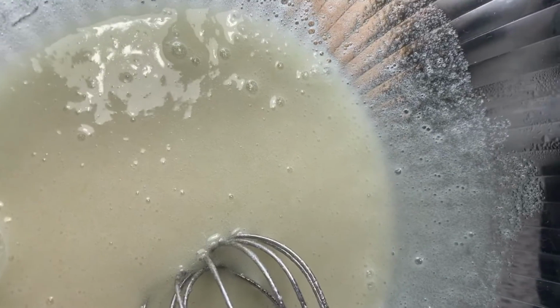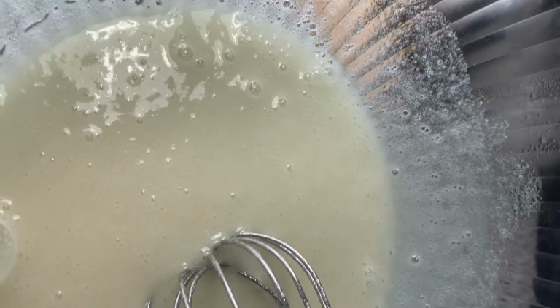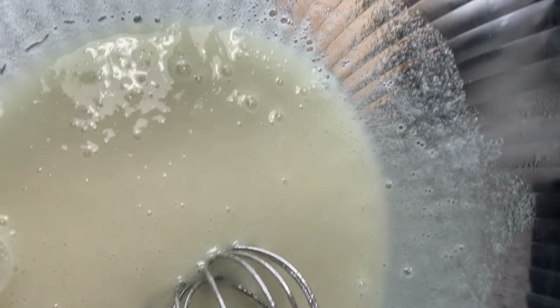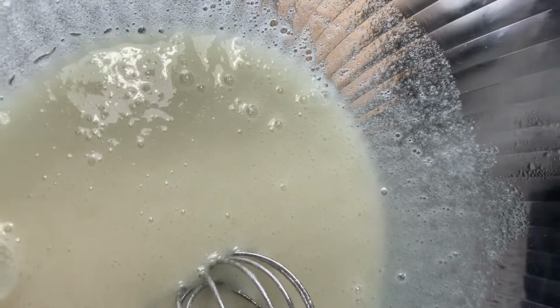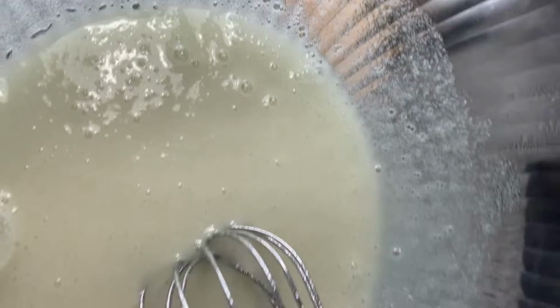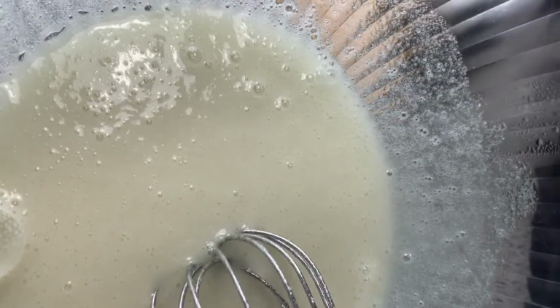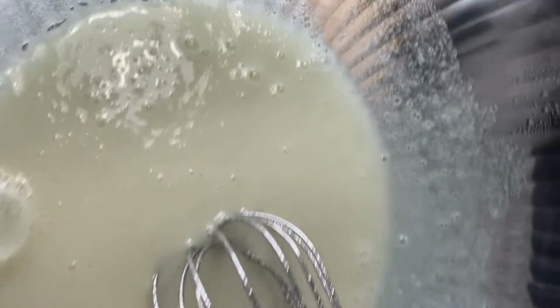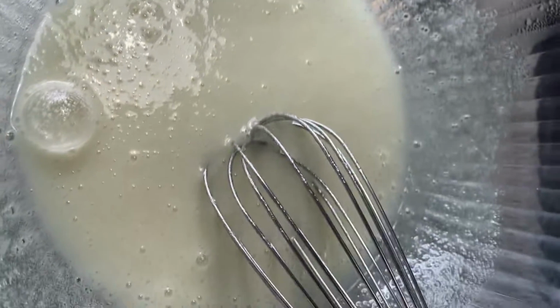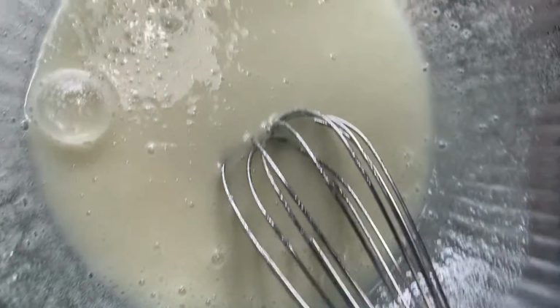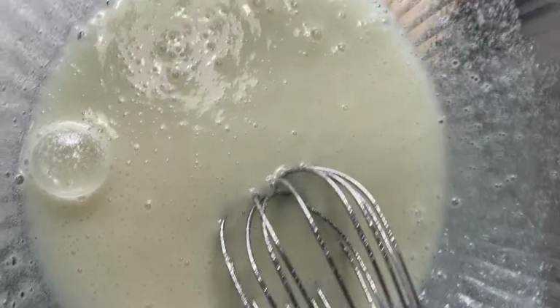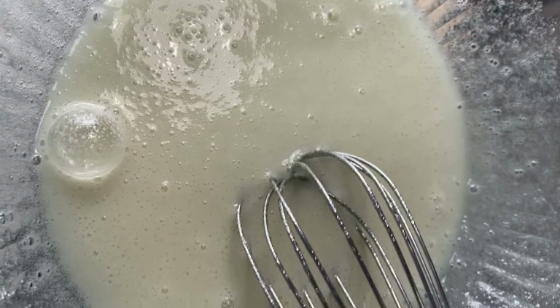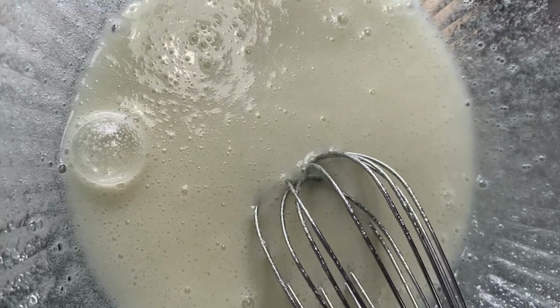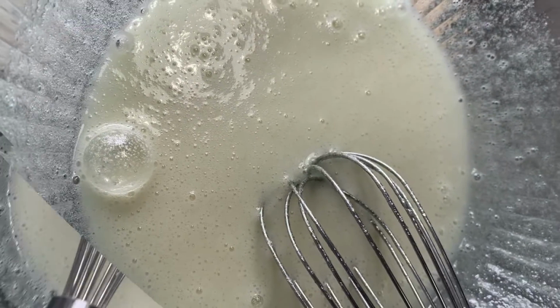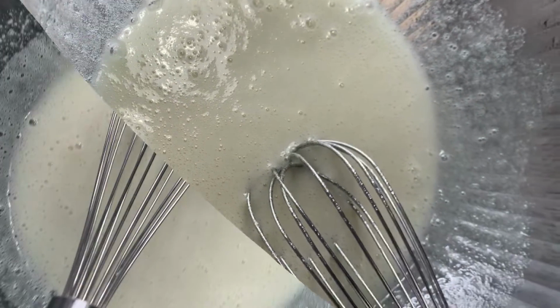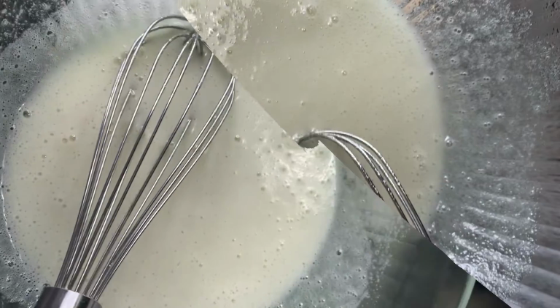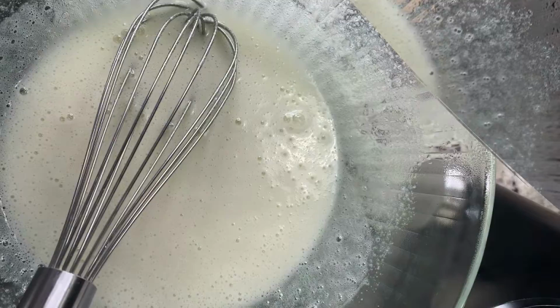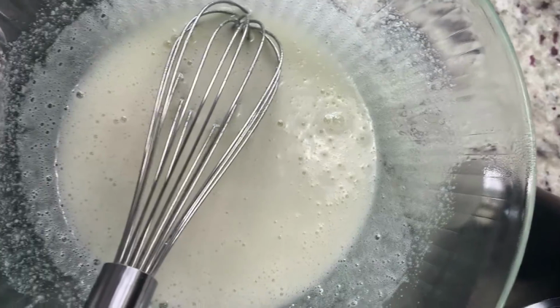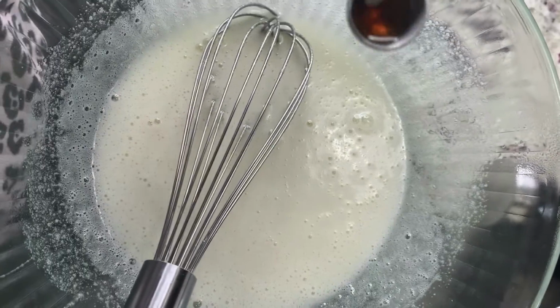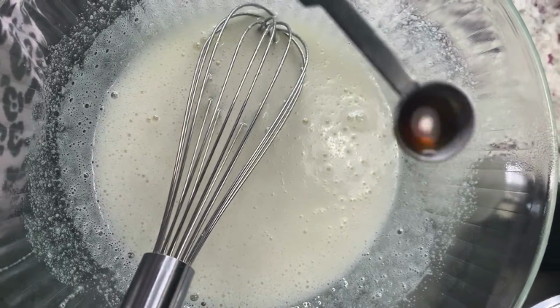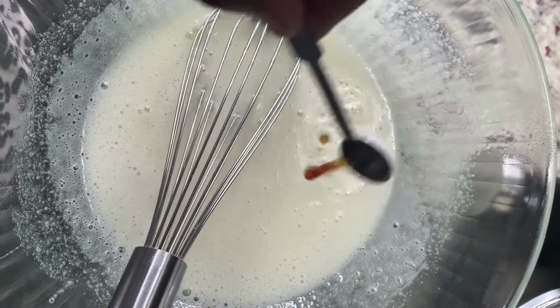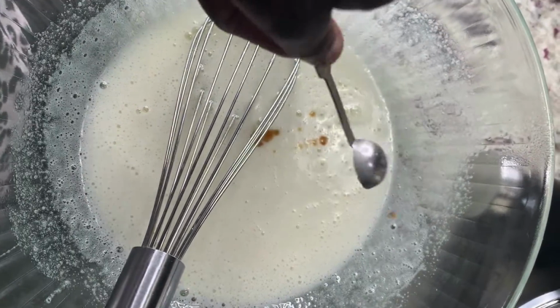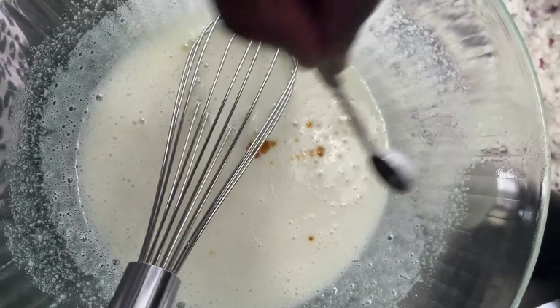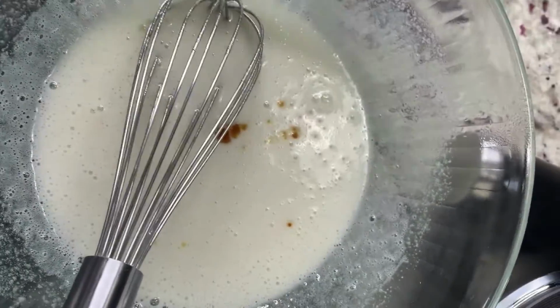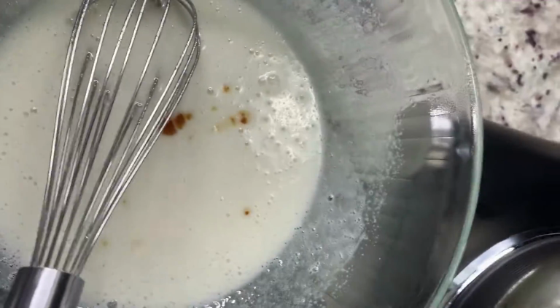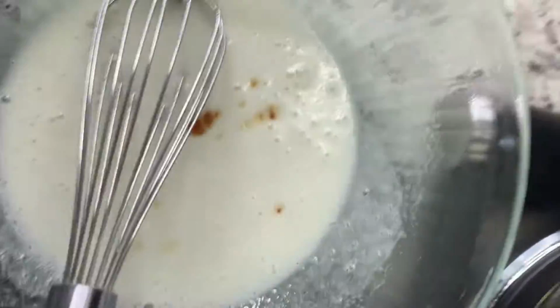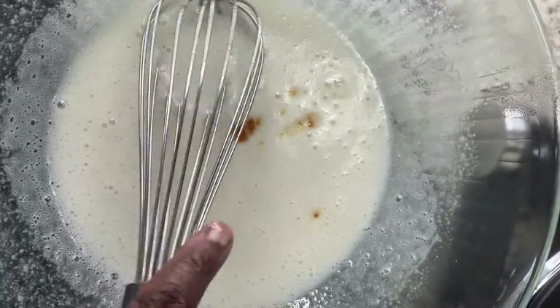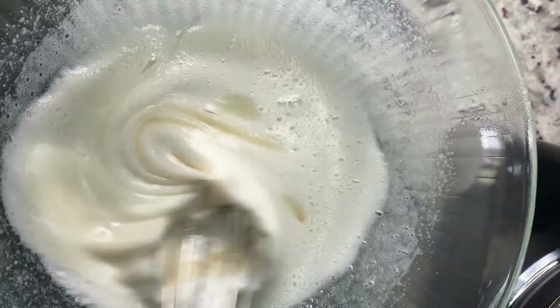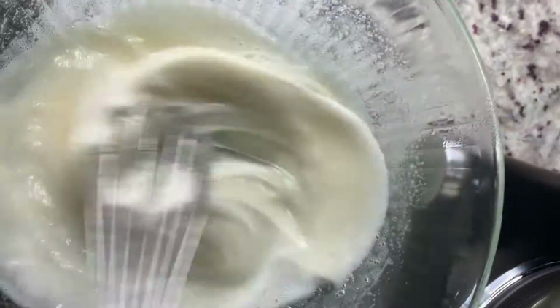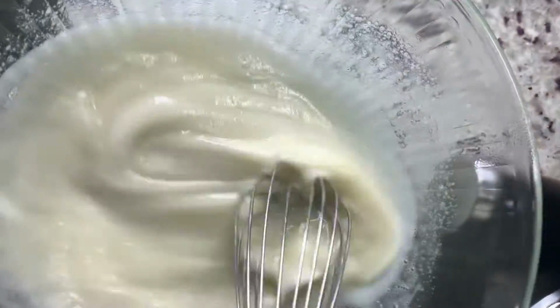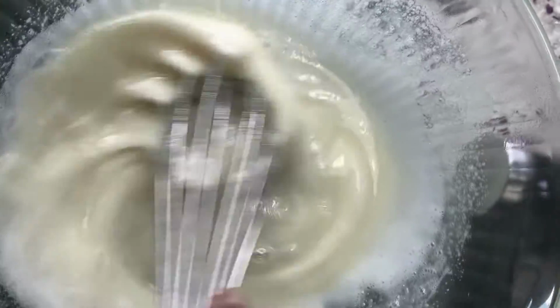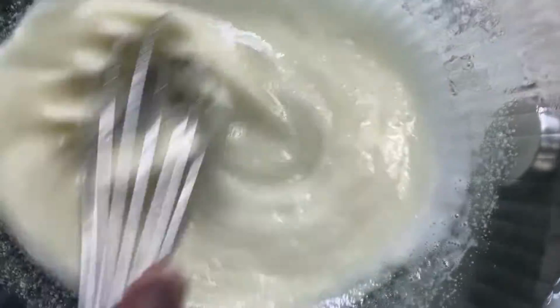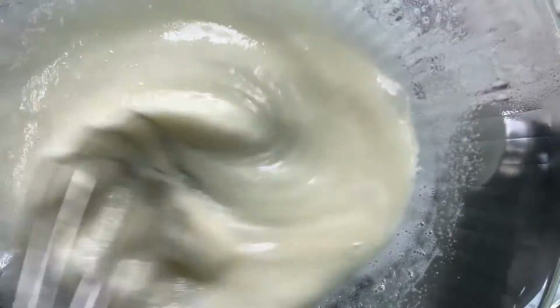See the texture — nice and creamy, that's what you're looking for. When you touch it and it's warm, go ahead and remove it. We'll add a little bit more vanilla — make sure it's pure vanilla extract.